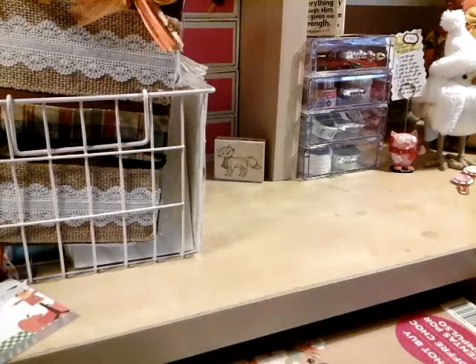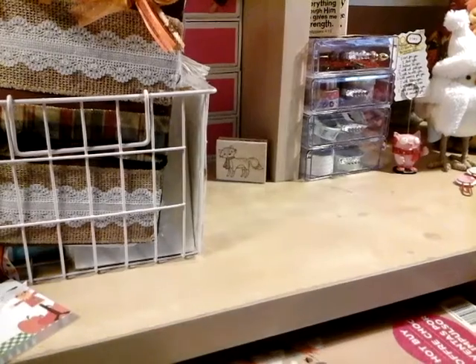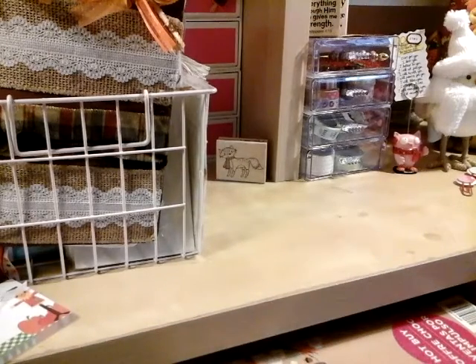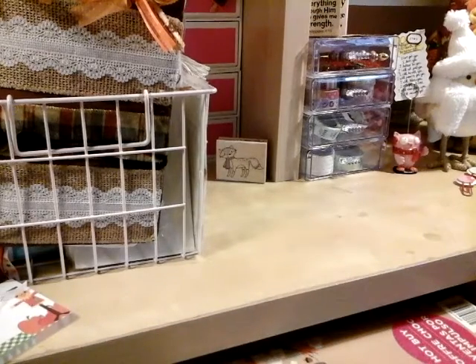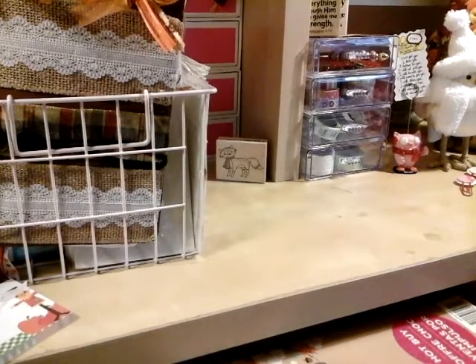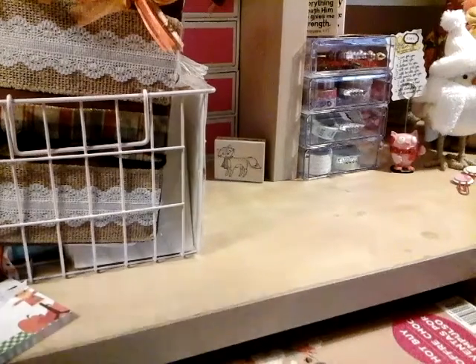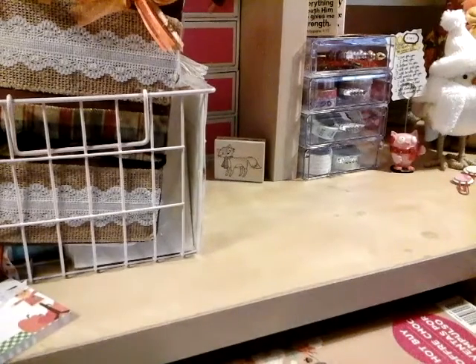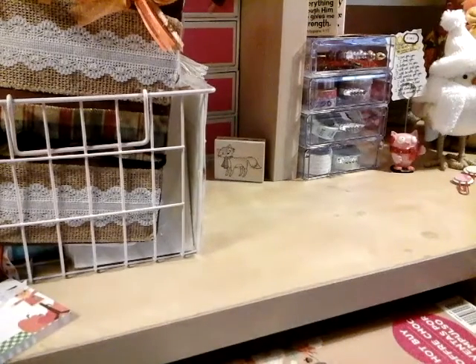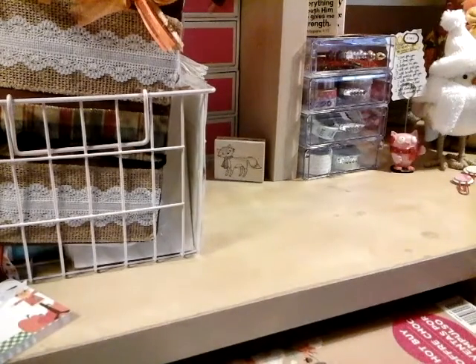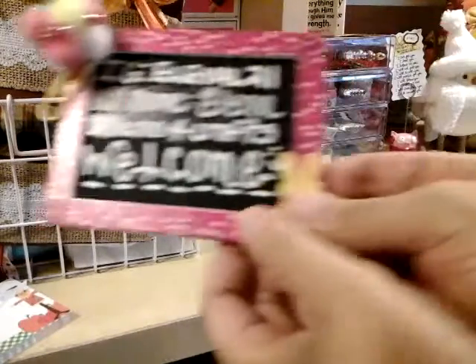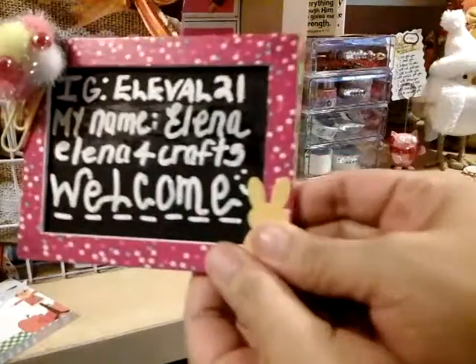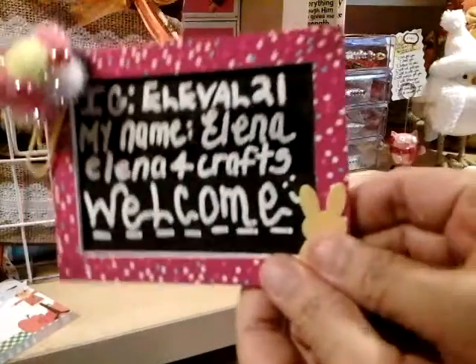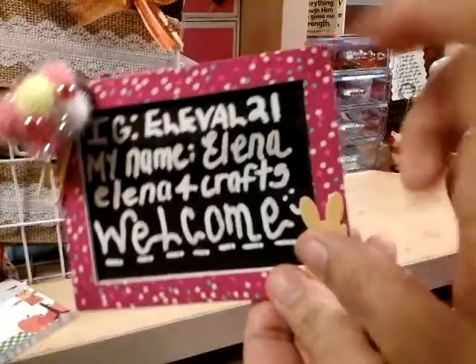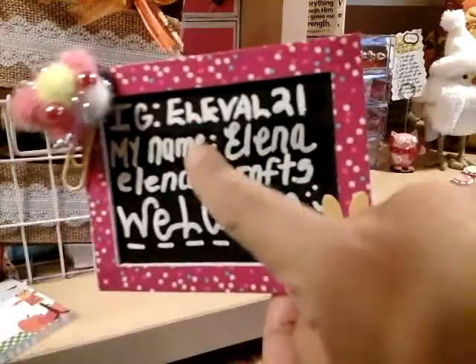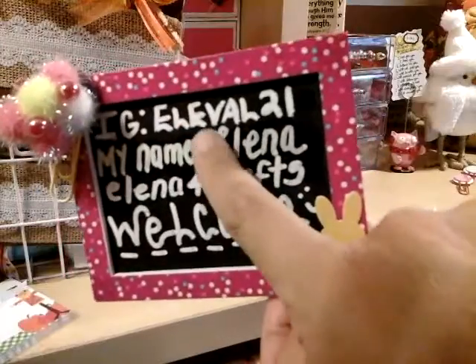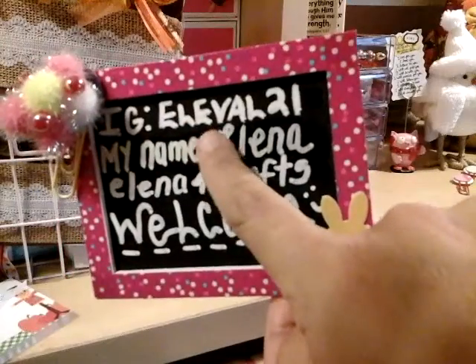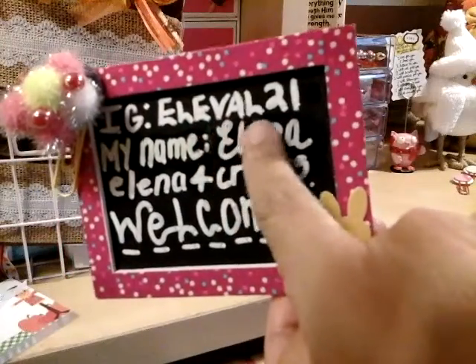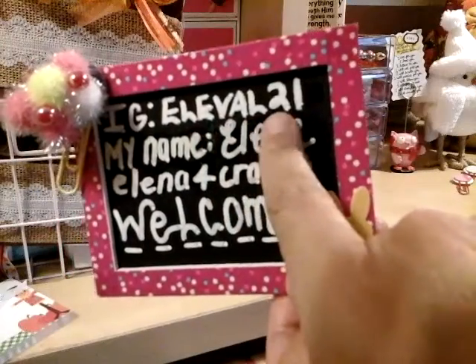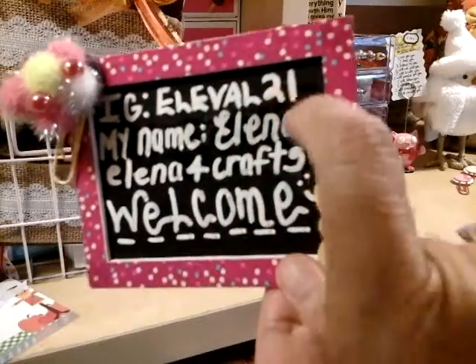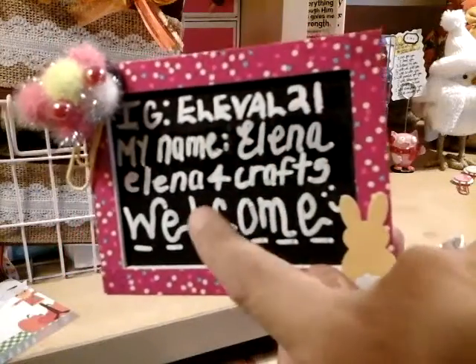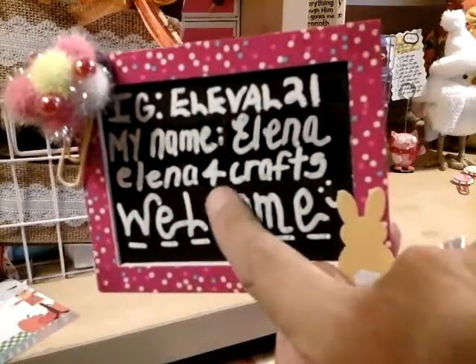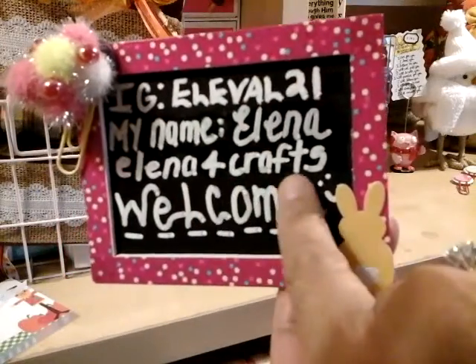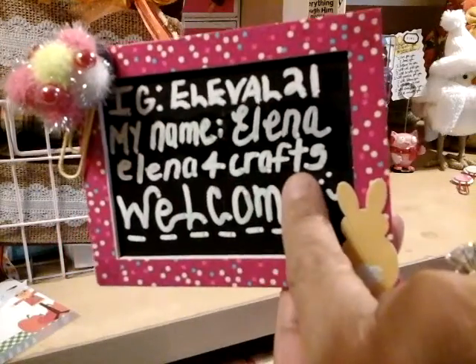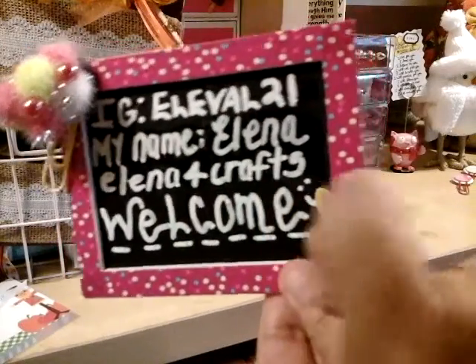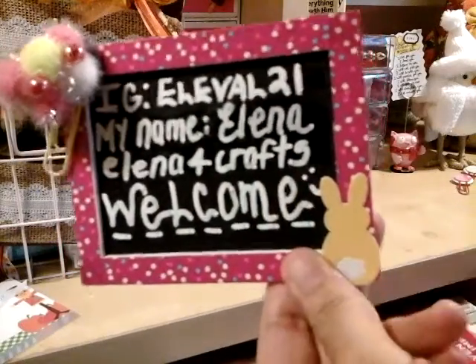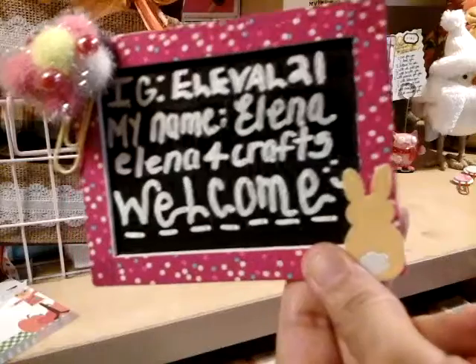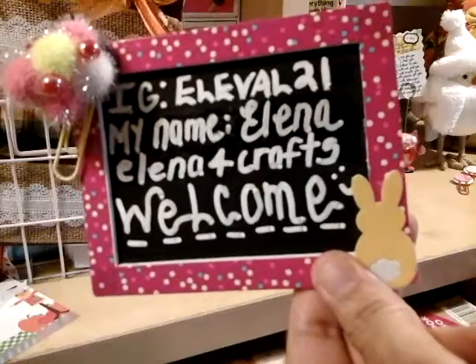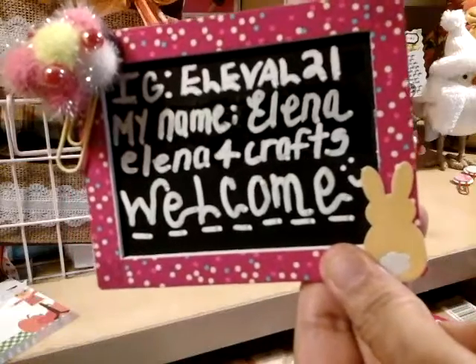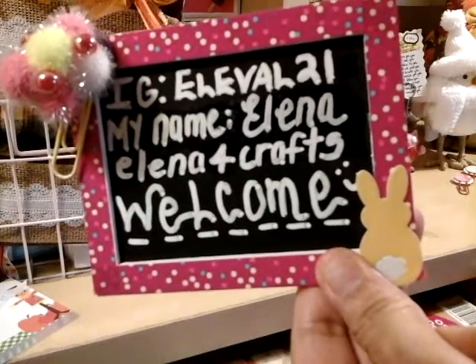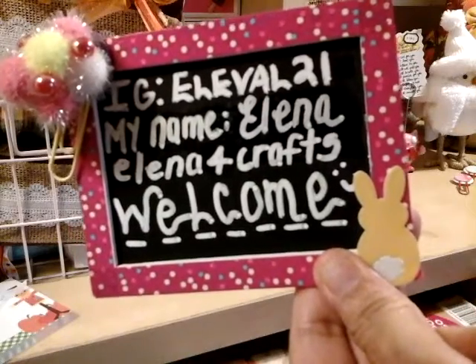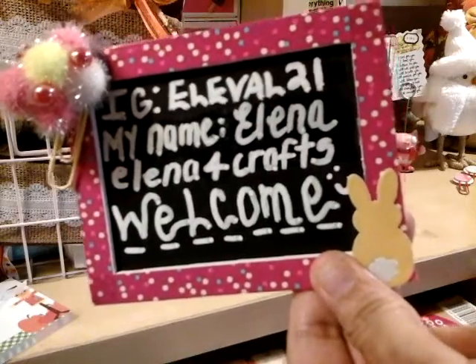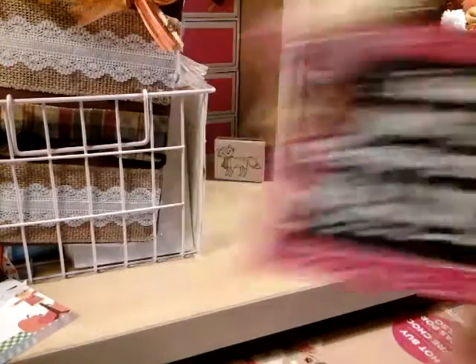If you guys are not following me, you should. There's my IG up on top — Elena for Crafts — and I'm also on Periscope.